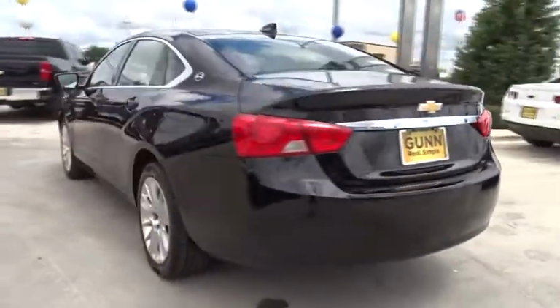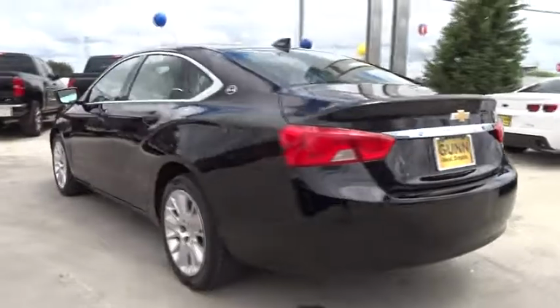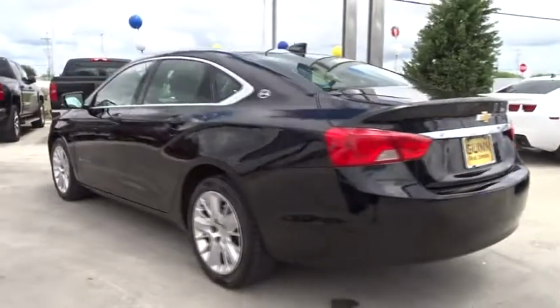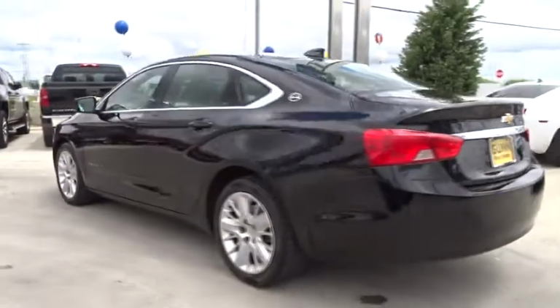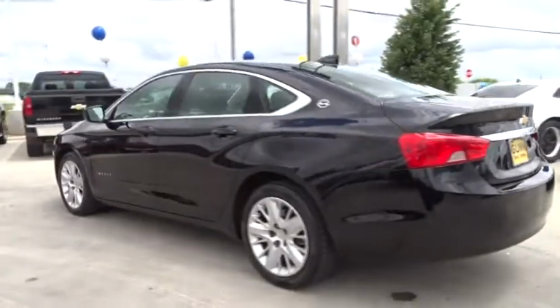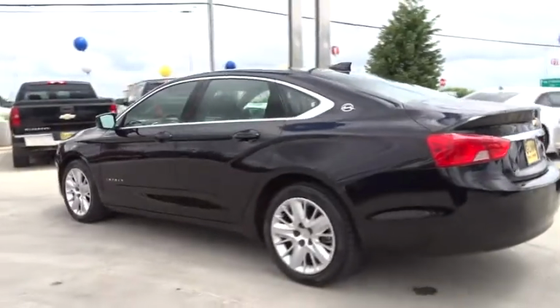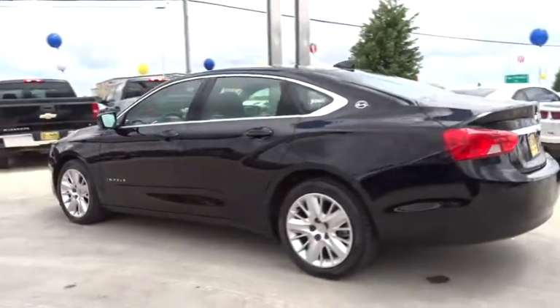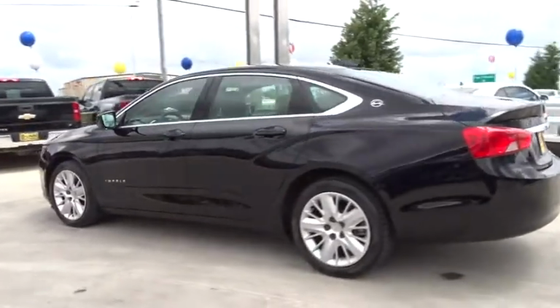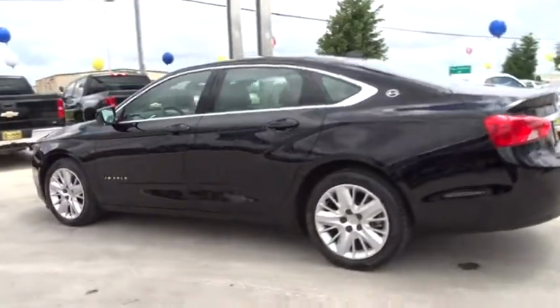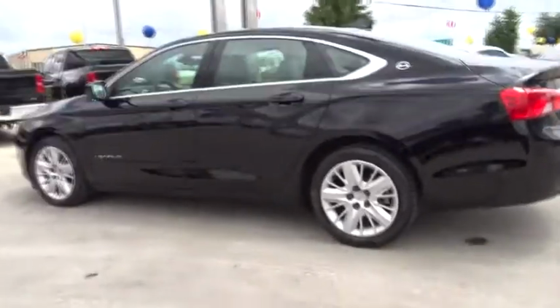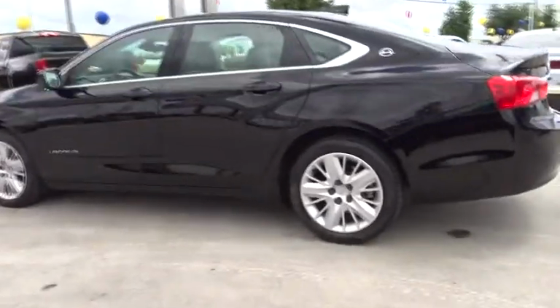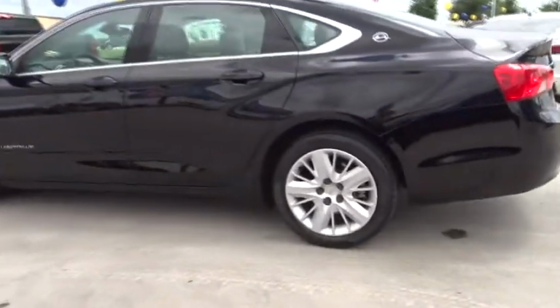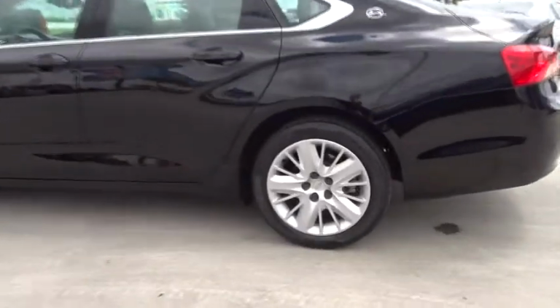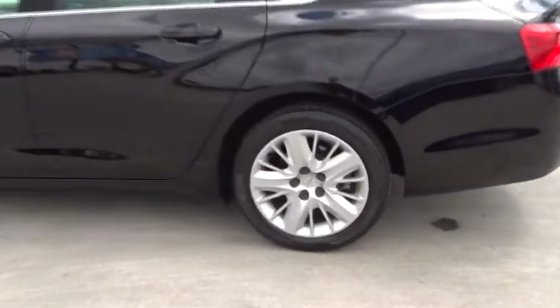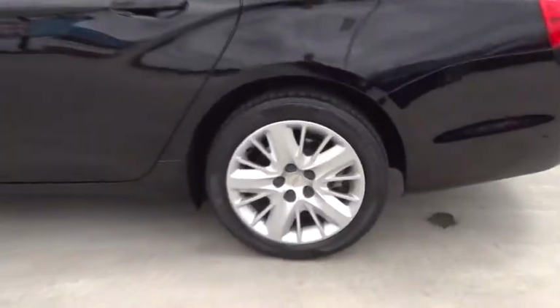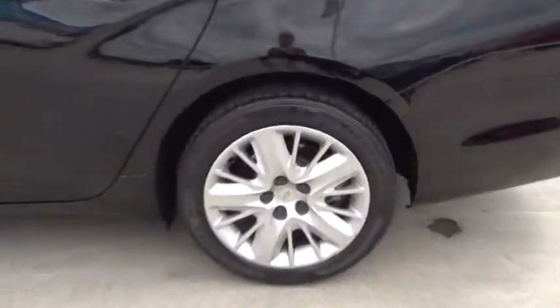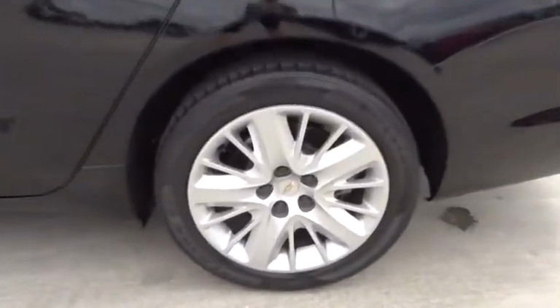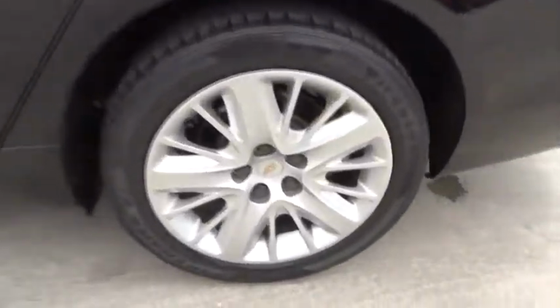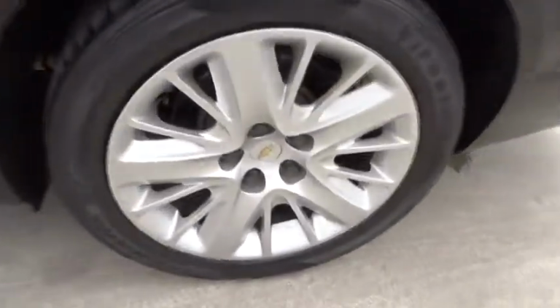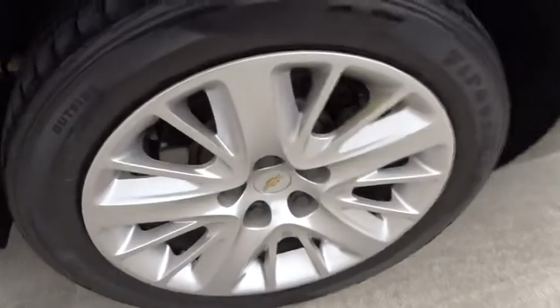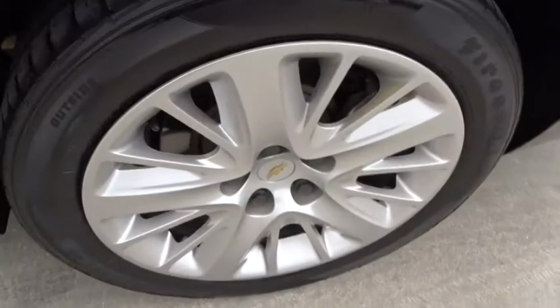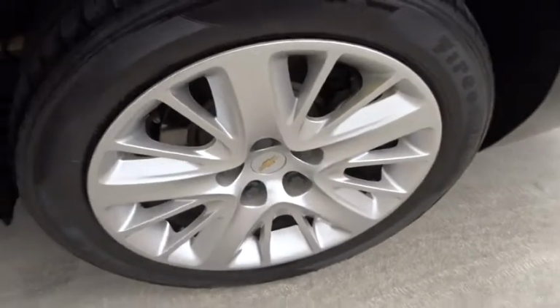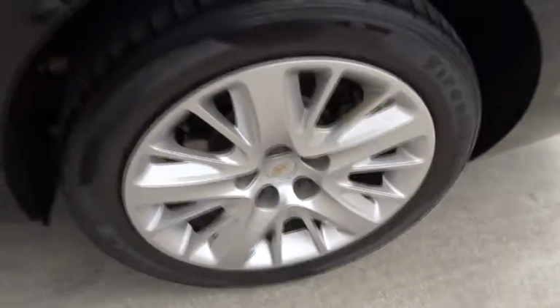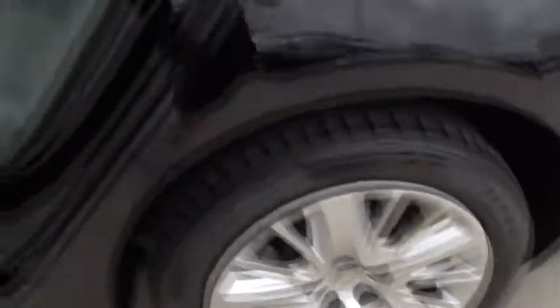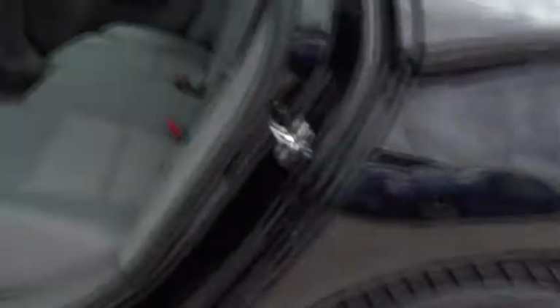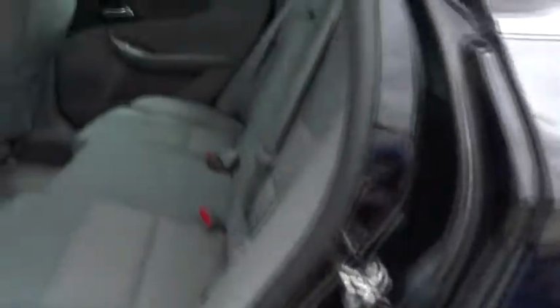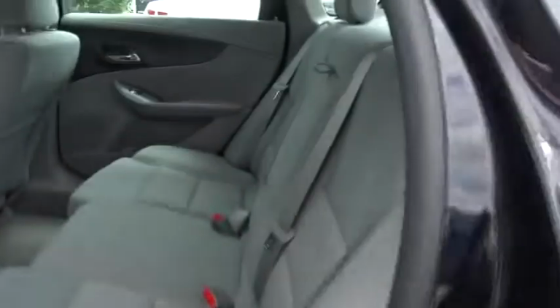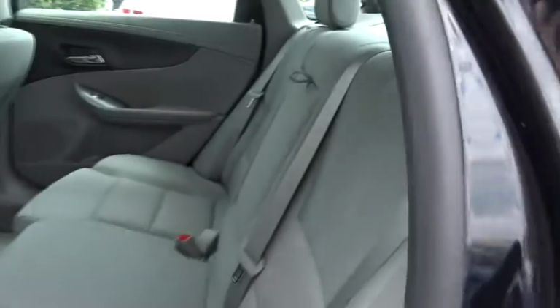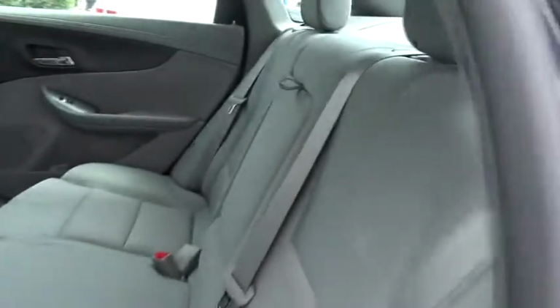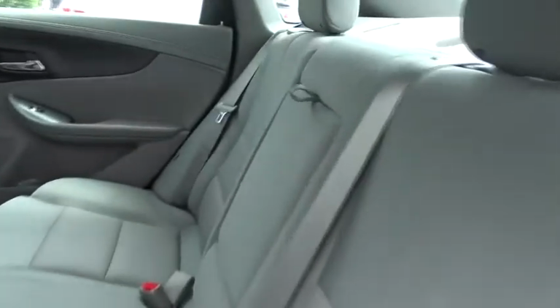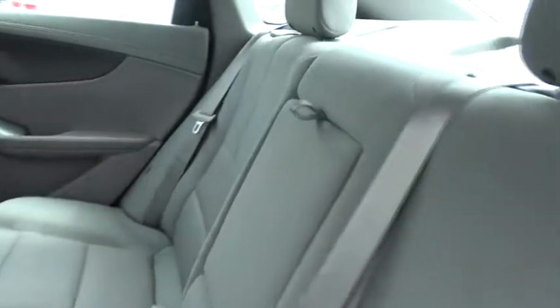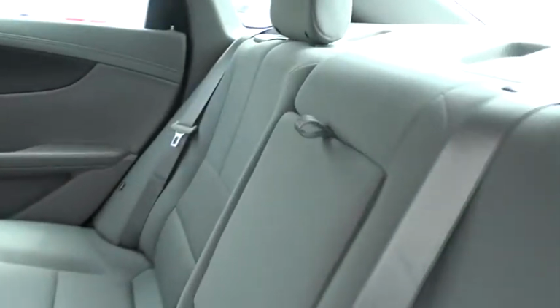Here are some of this vehicle's great options: traction control, keyless entry, stability control, steering wheel audio controls, and anti-lock braking system.